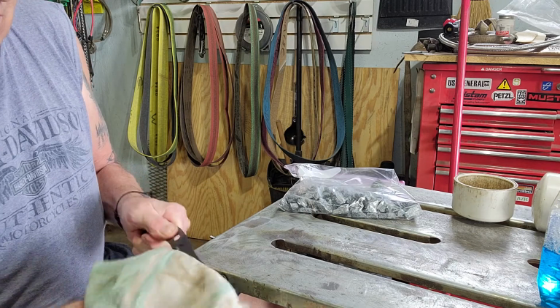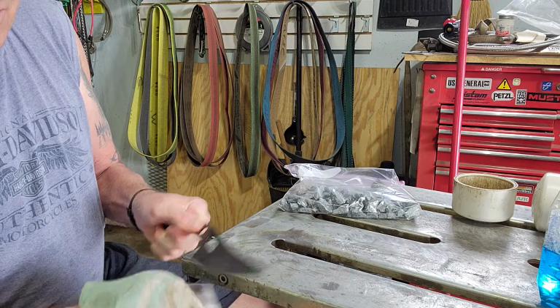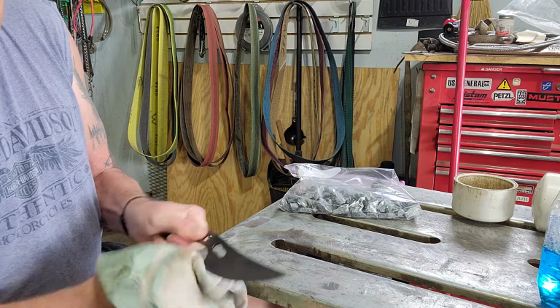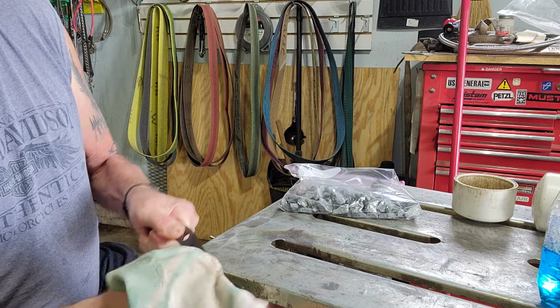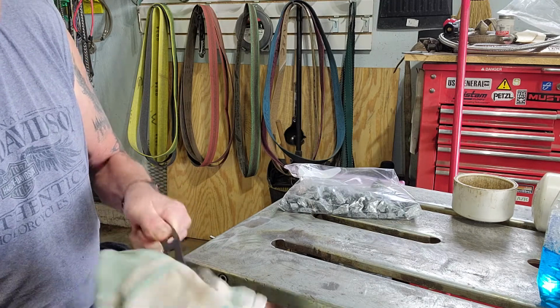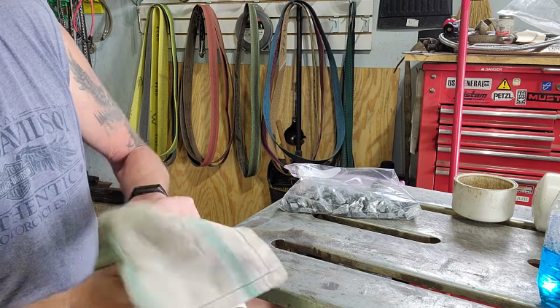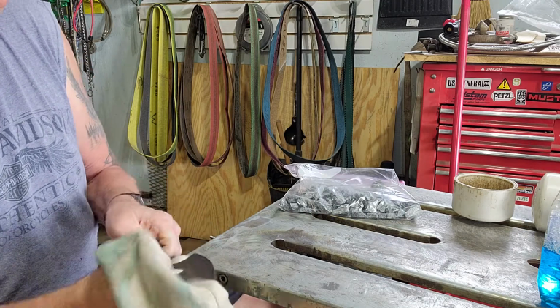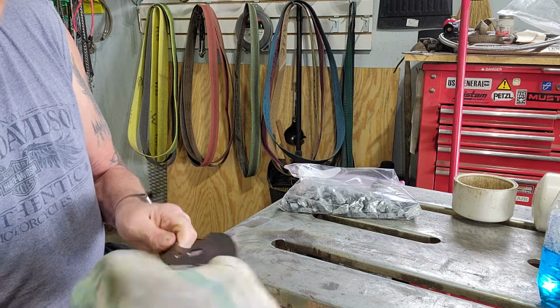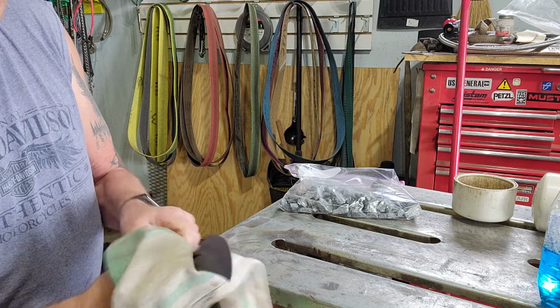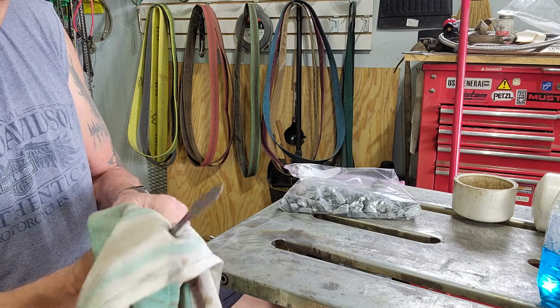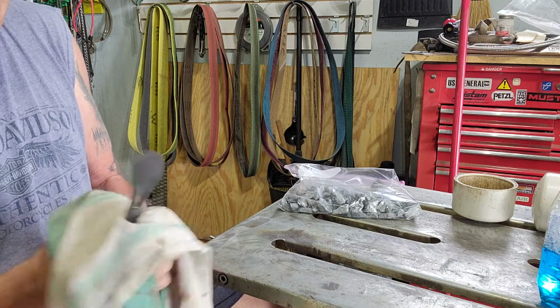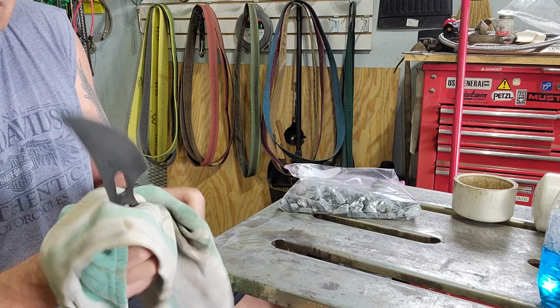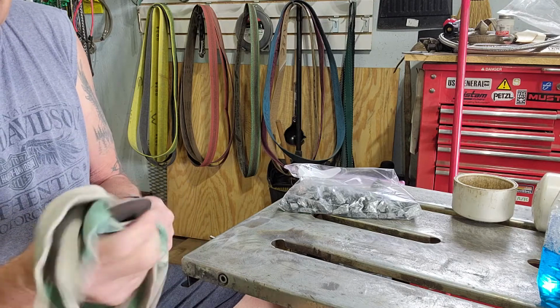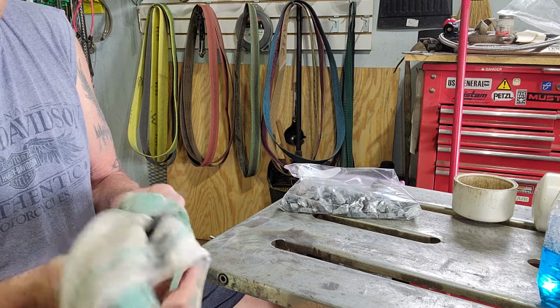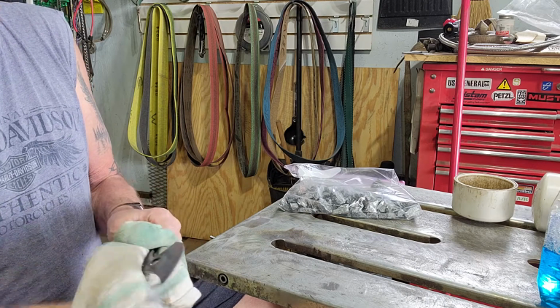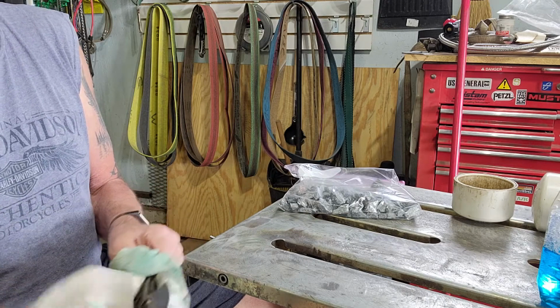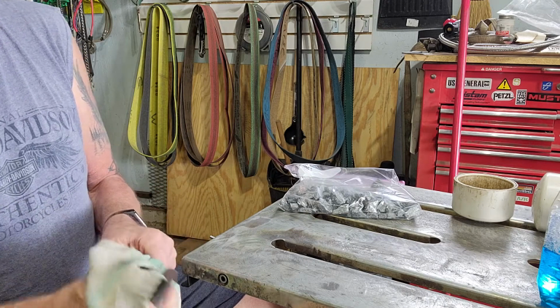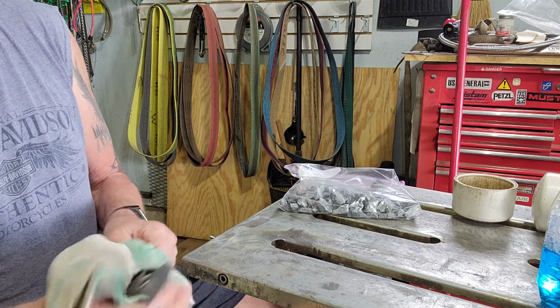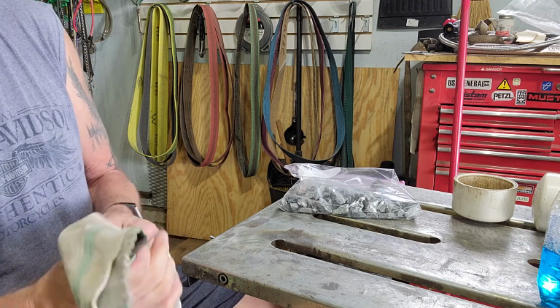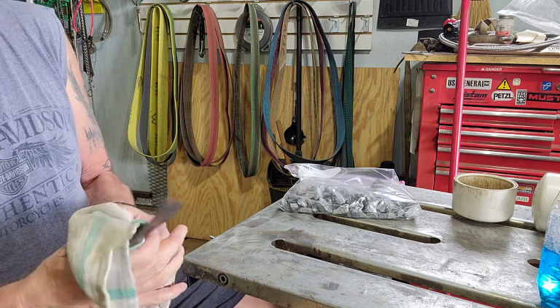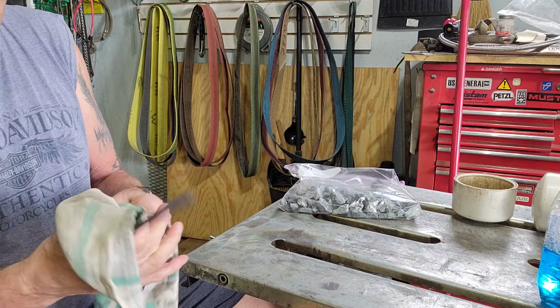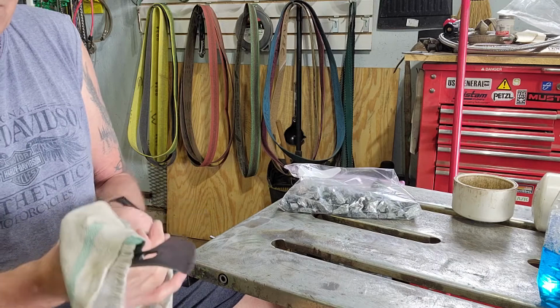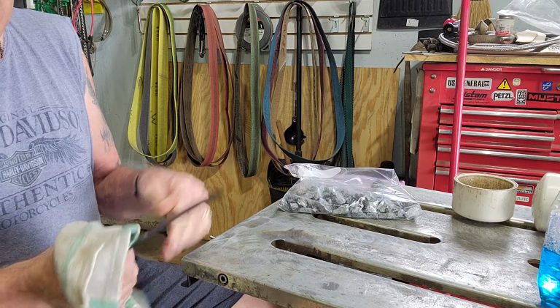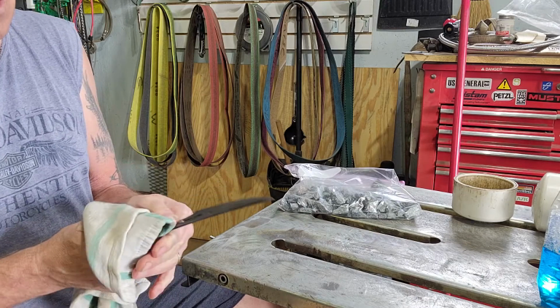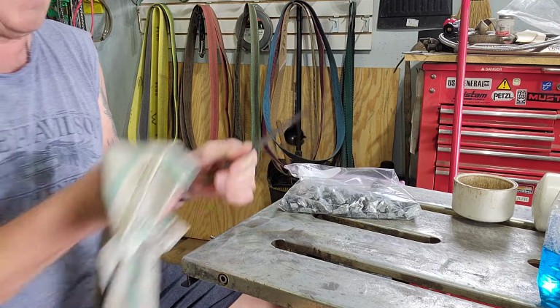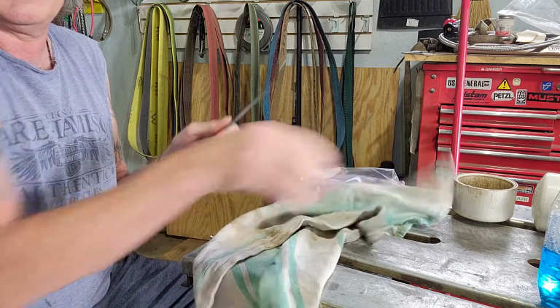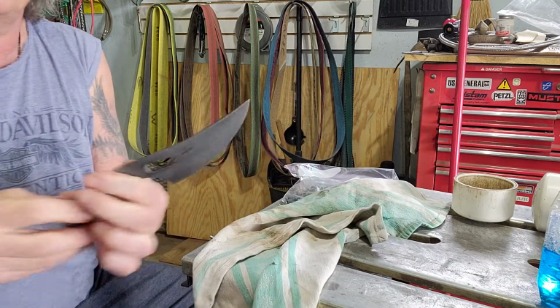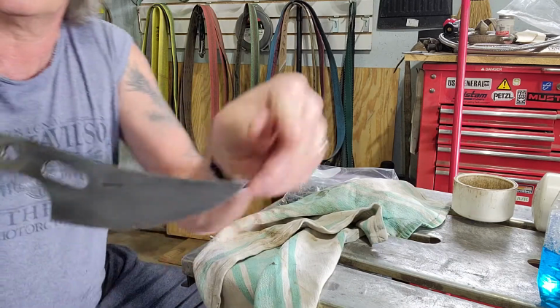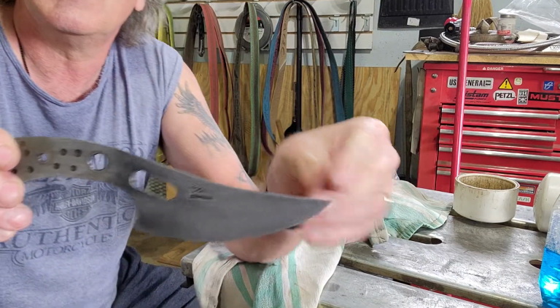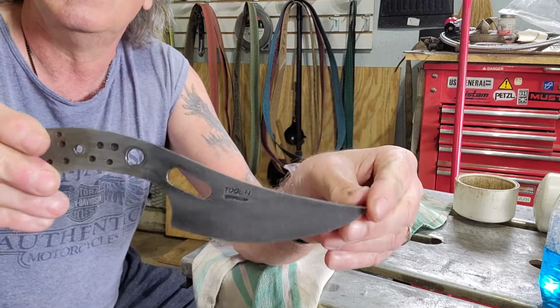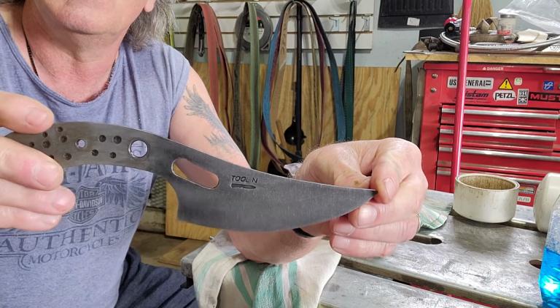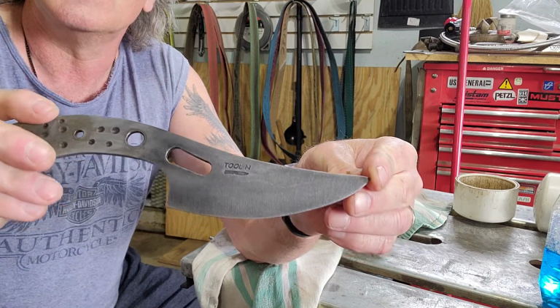The blade does not have an edge on it yet. Over the years I have found that is one of the last things I do, otherwise I just go through way too many band-aids. There it is.